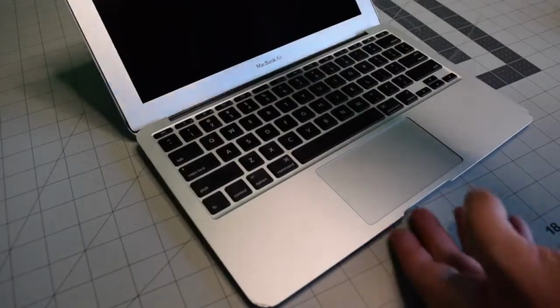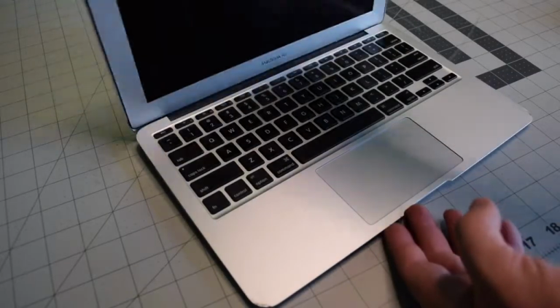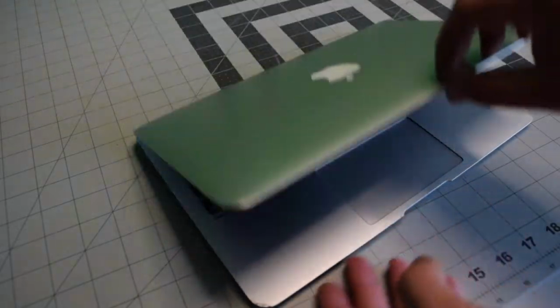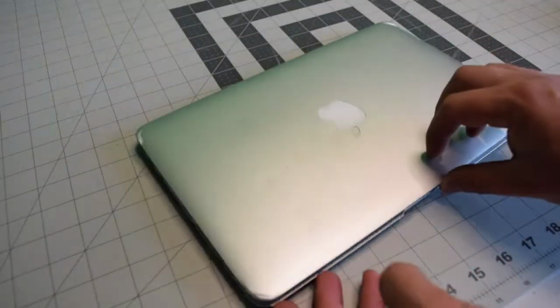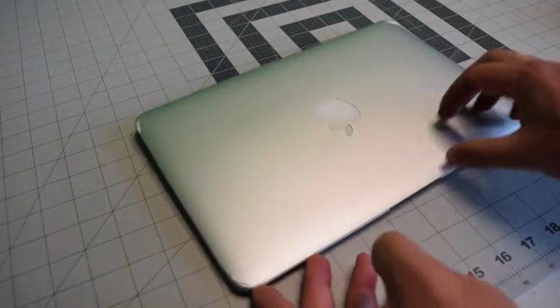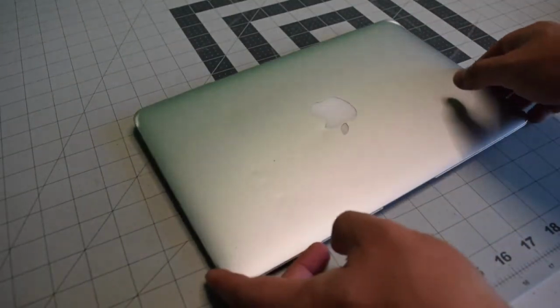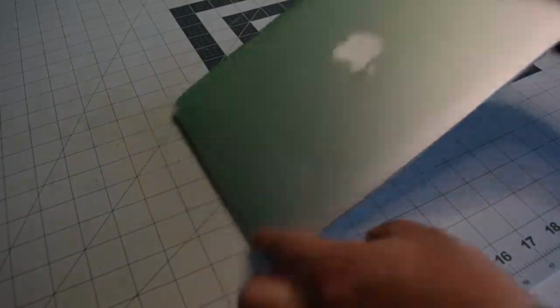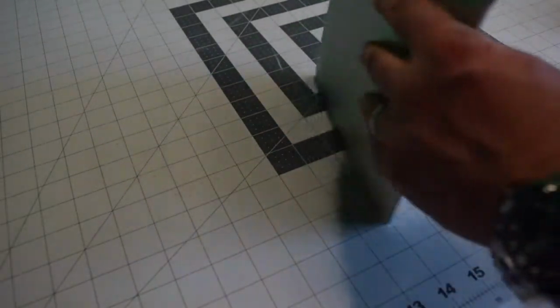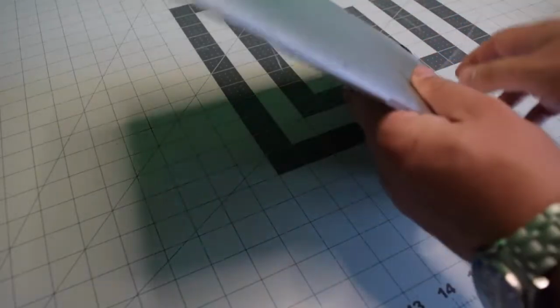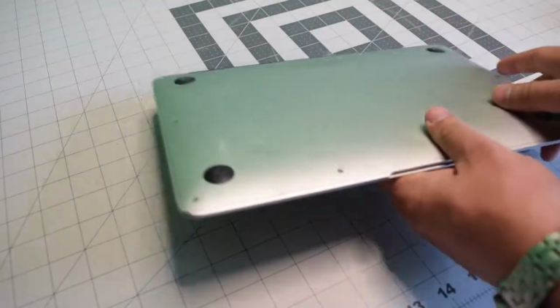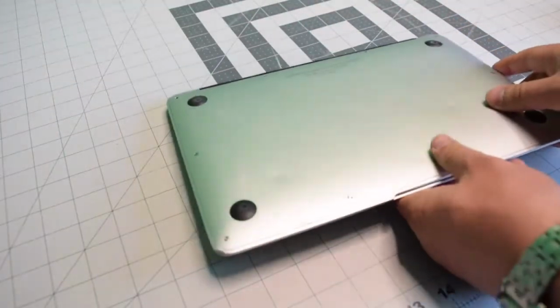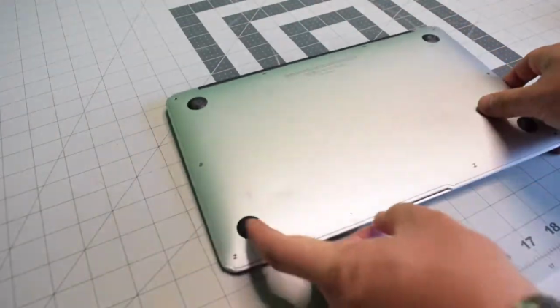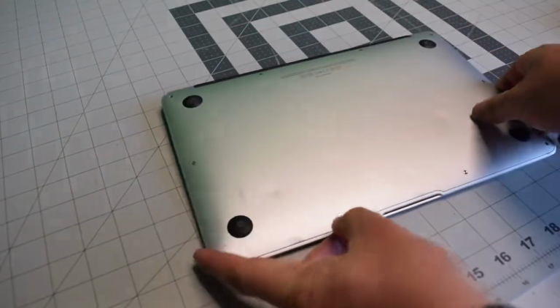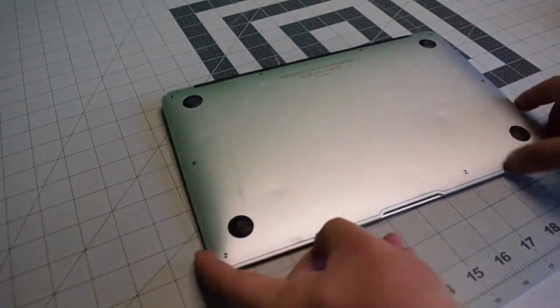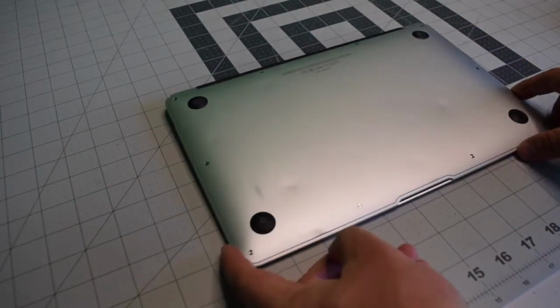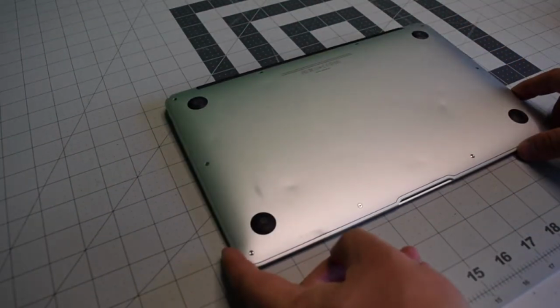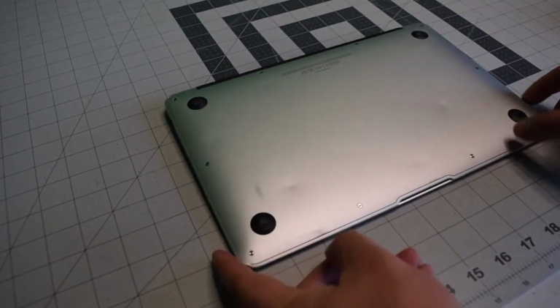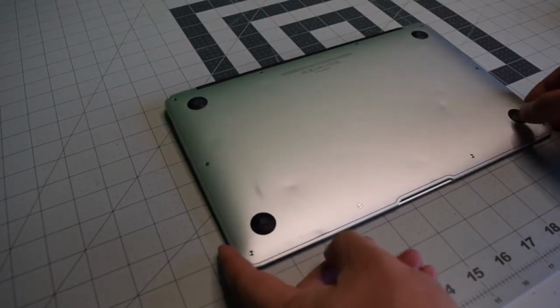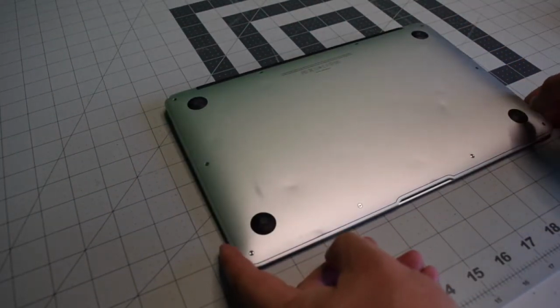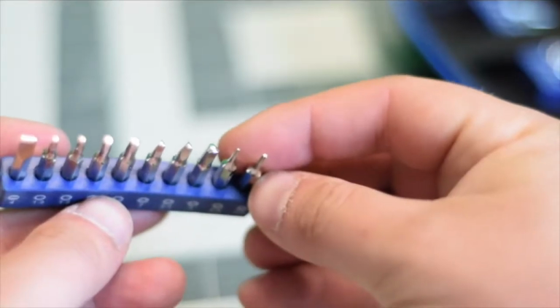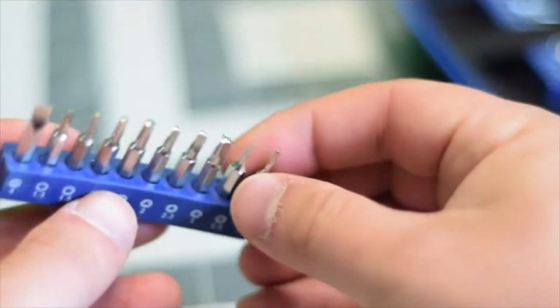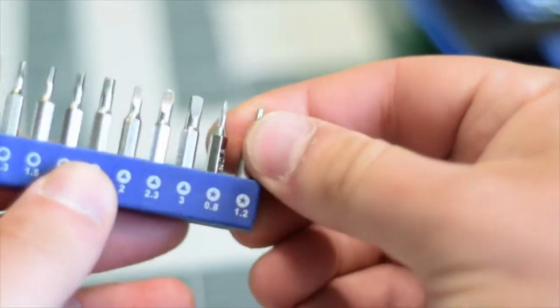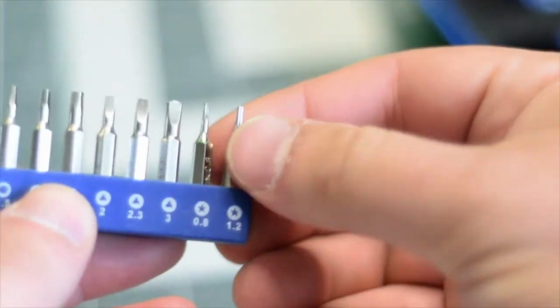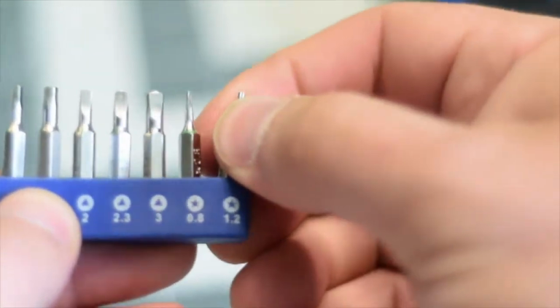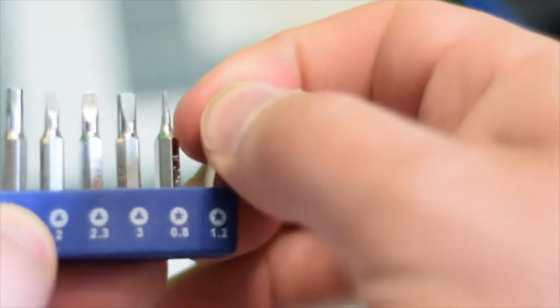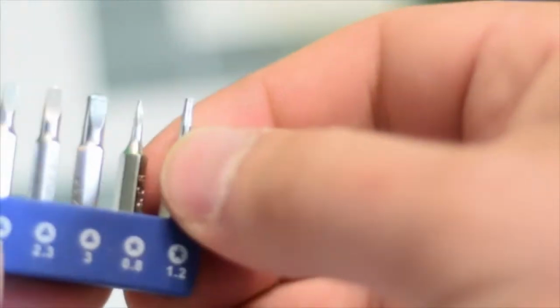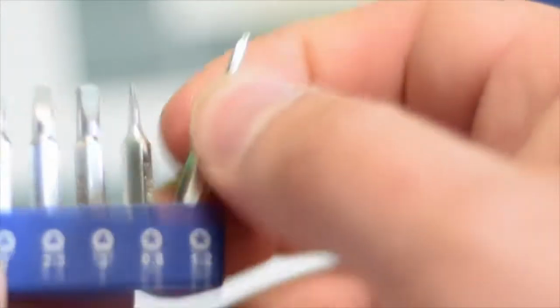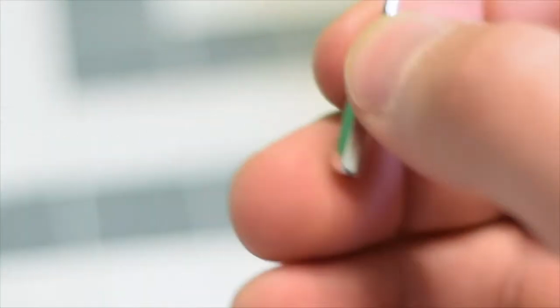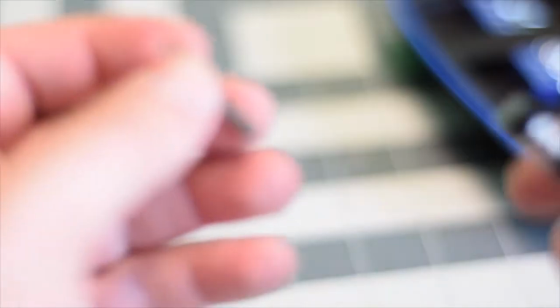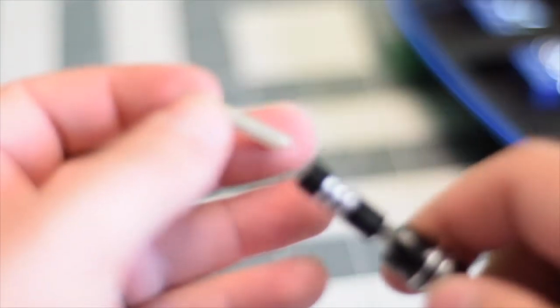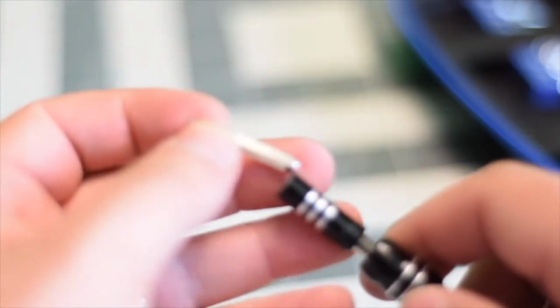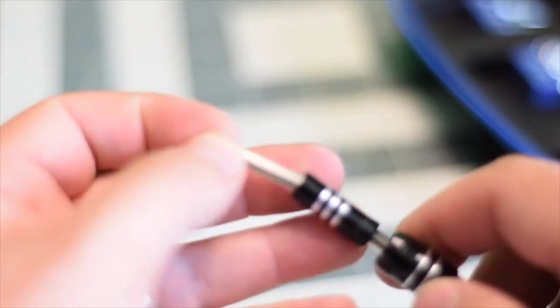Make sure that the Mac is completely powered off. Close the lid and flip it over. We're going to need a proprietary Apple star-shaped Pentalobe screwdriver bit.